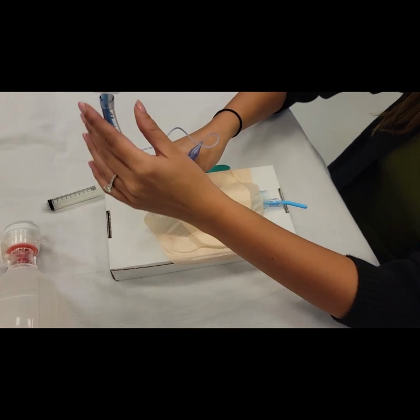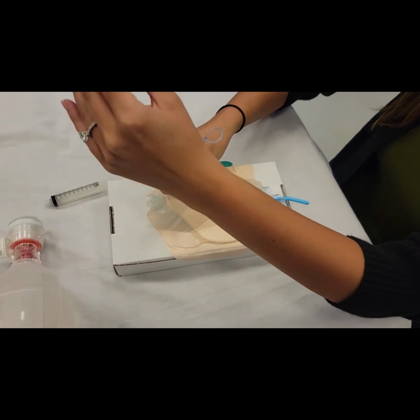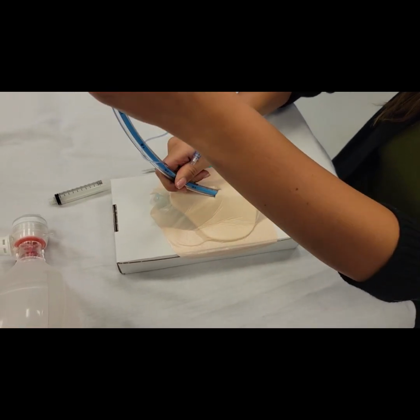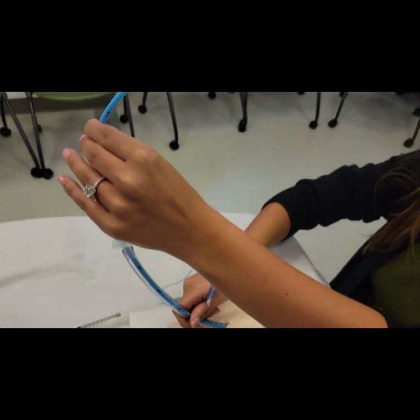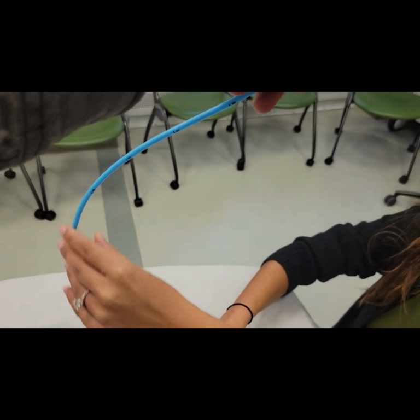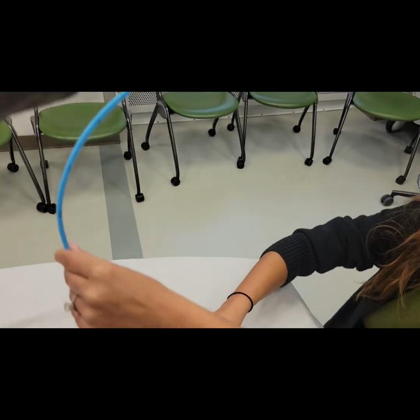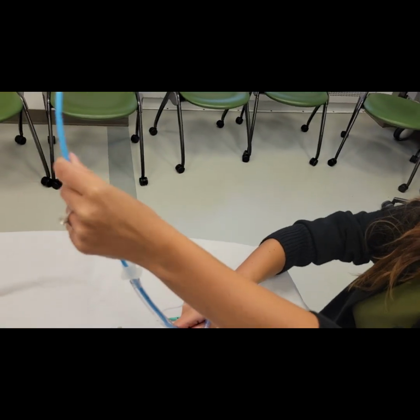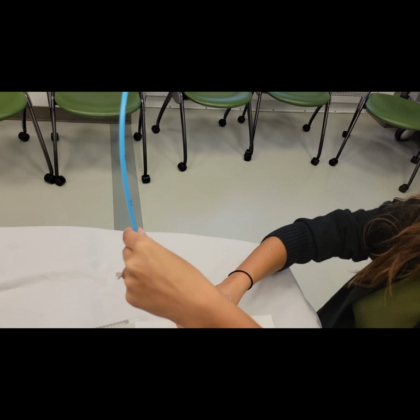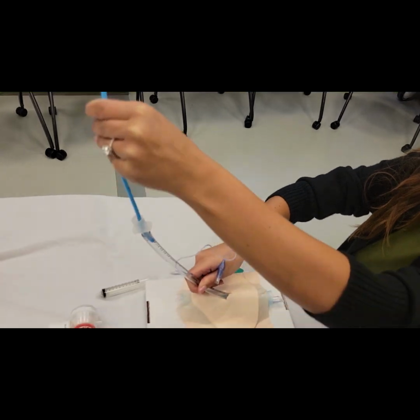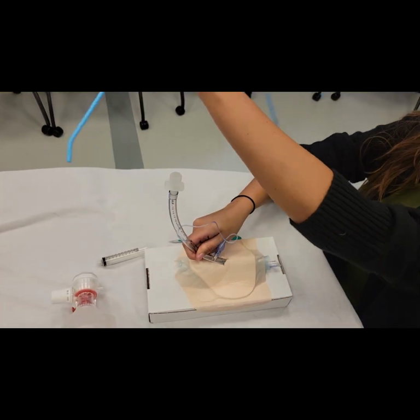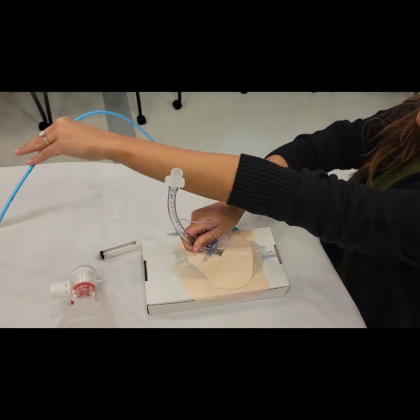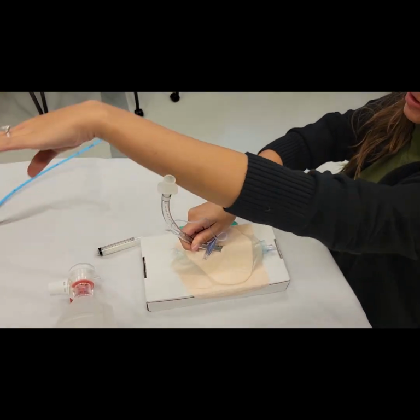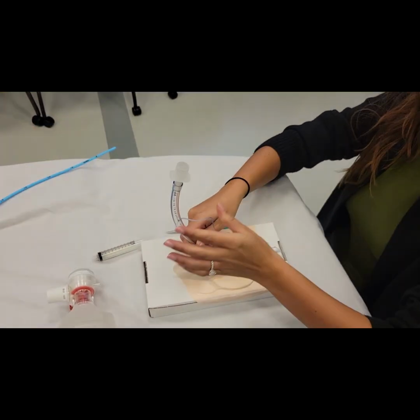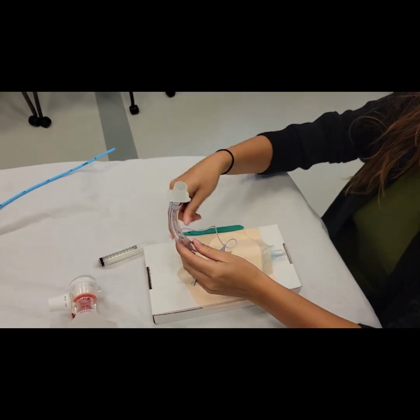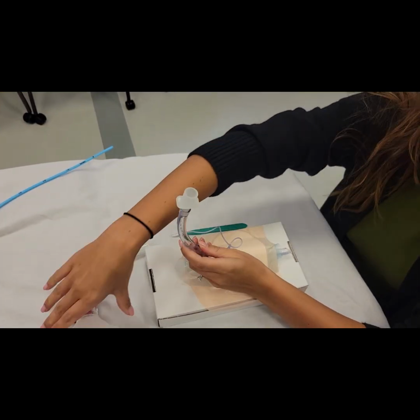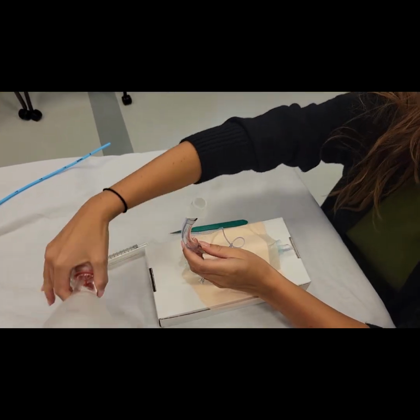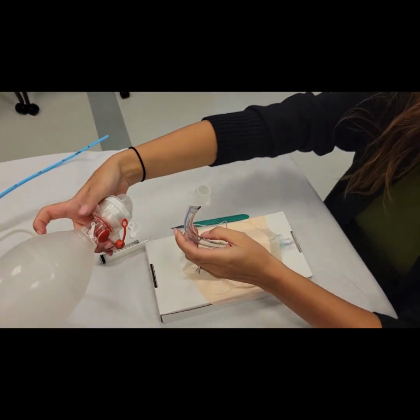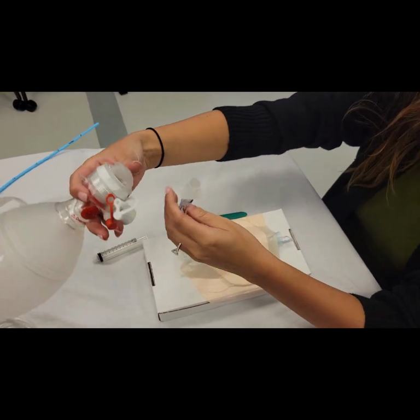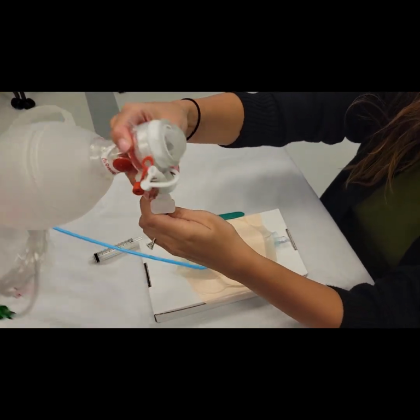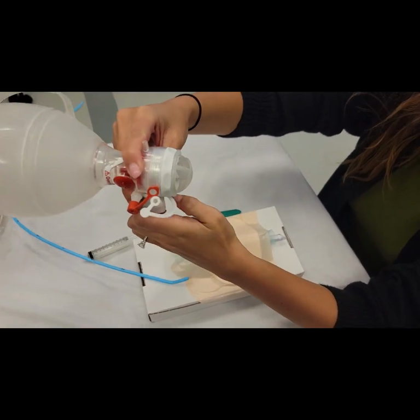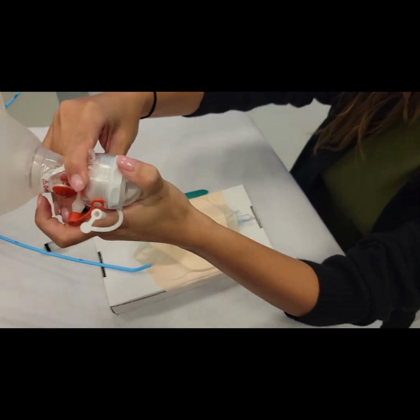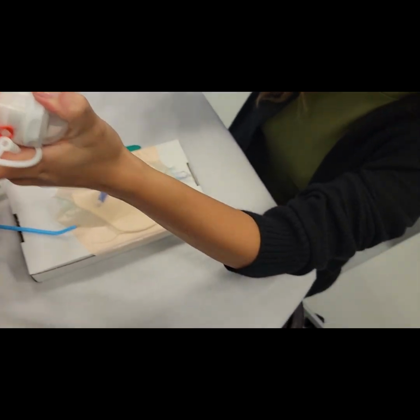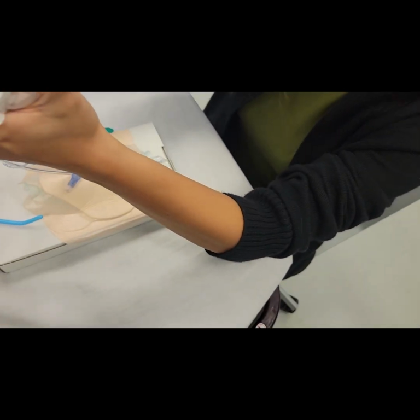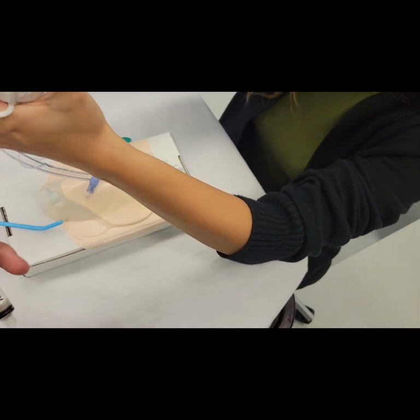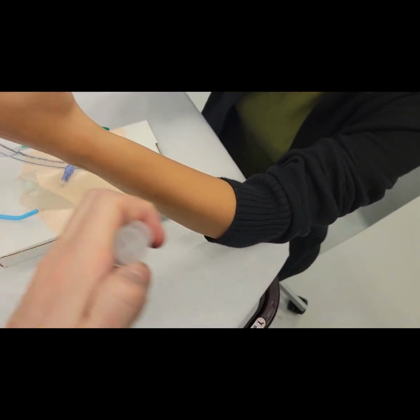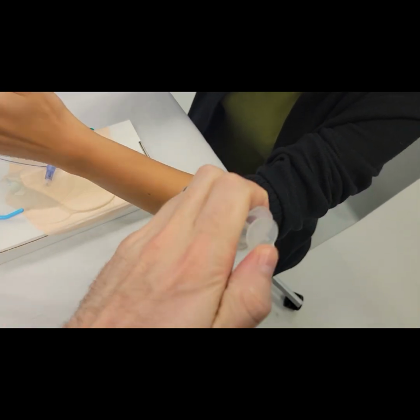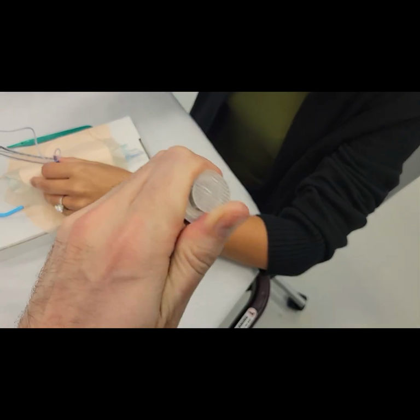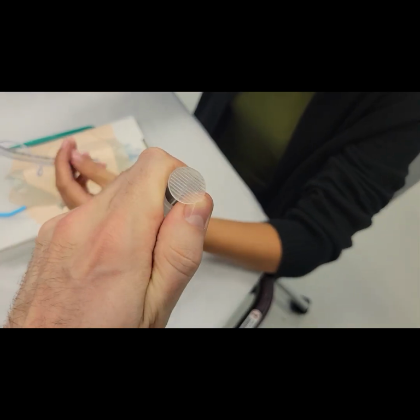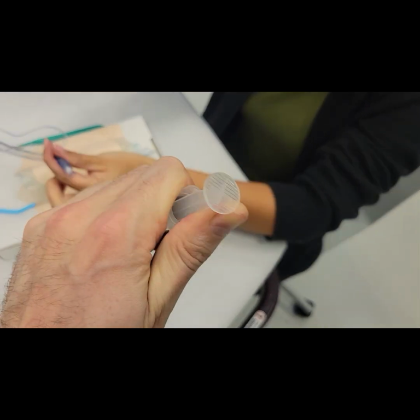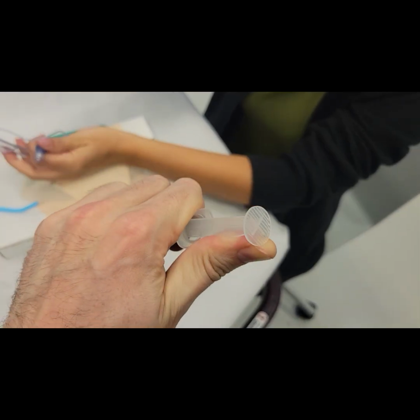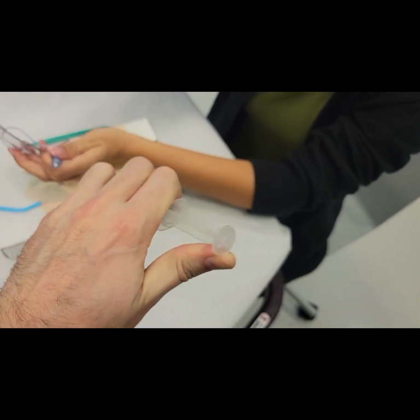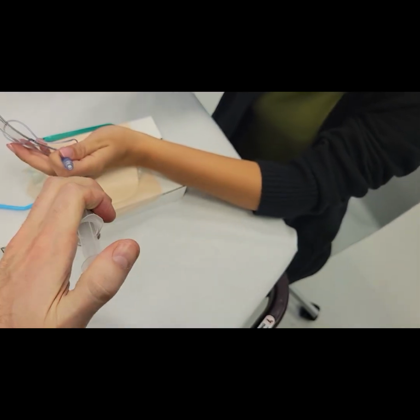Then you remove your bougie, and you can start bagging, and someone can help you inflate.